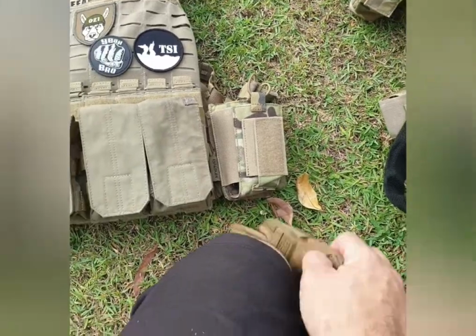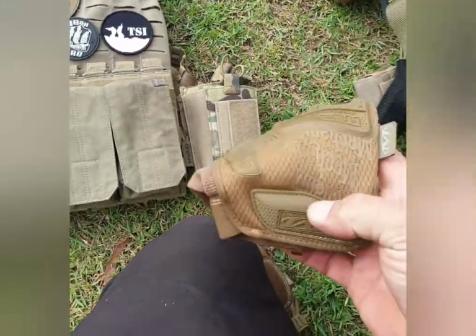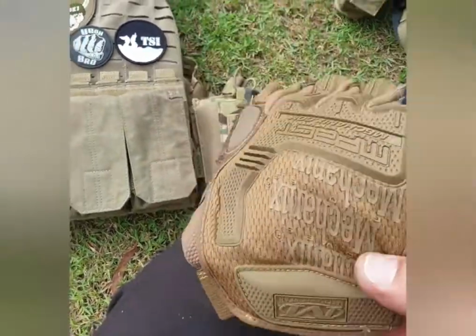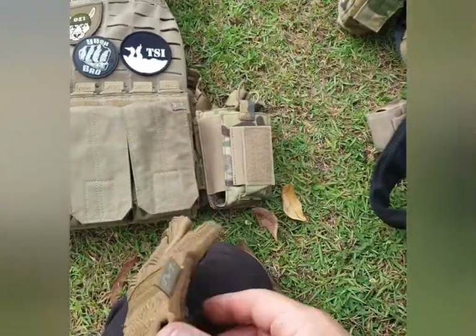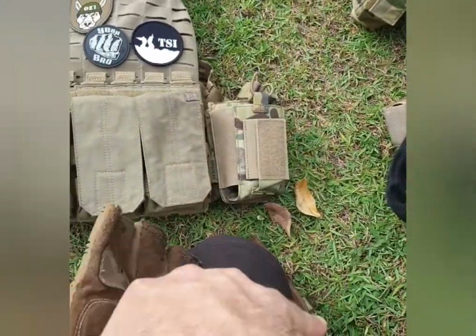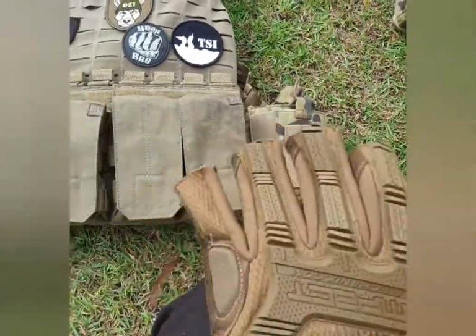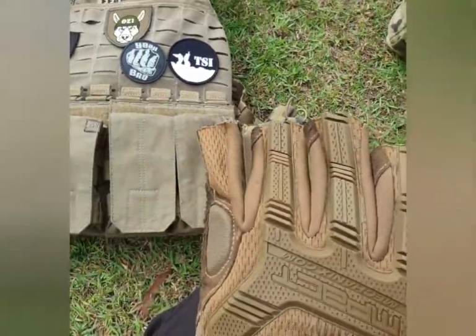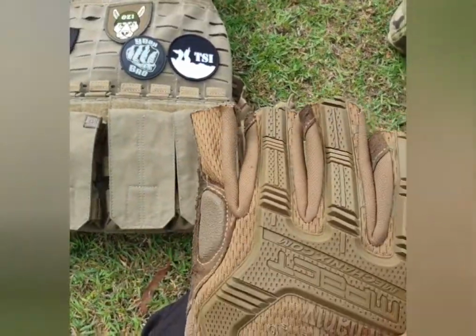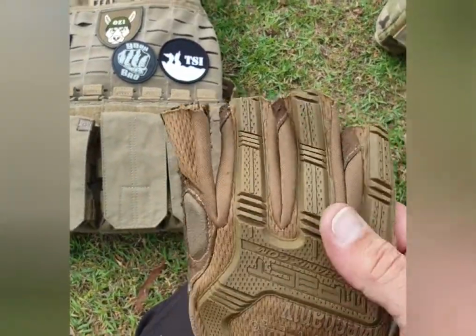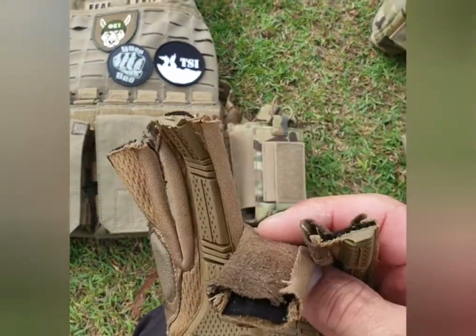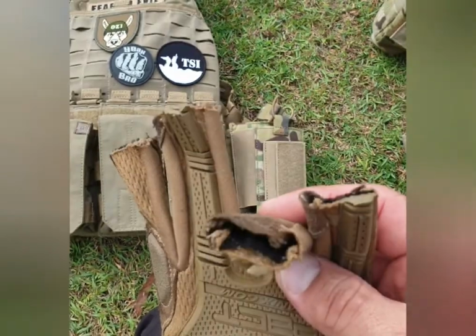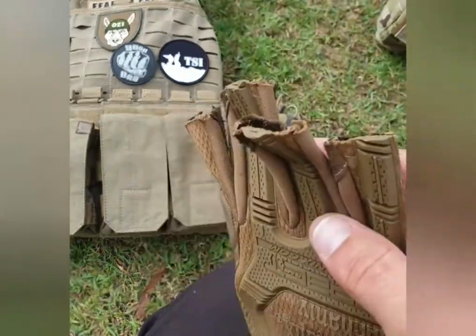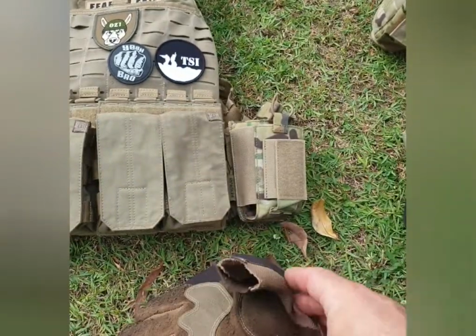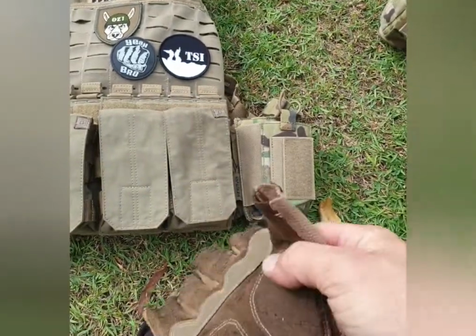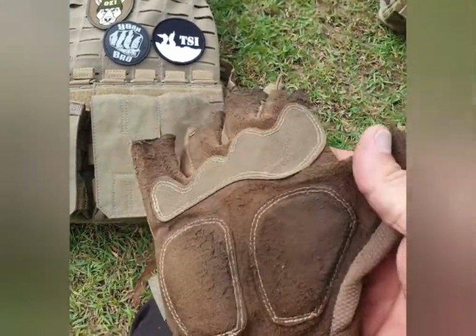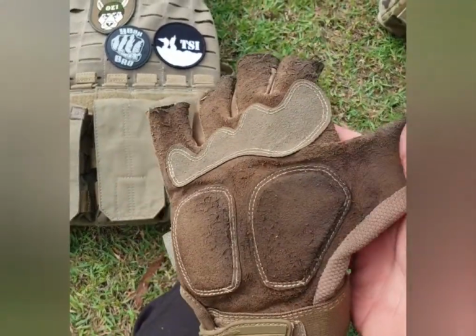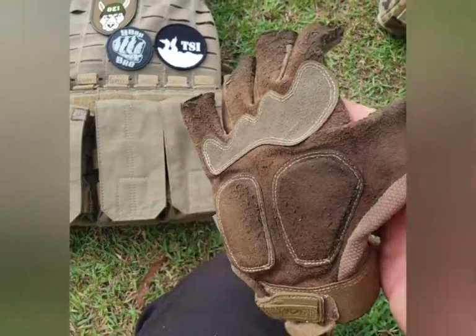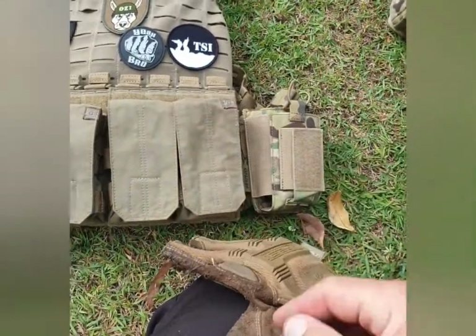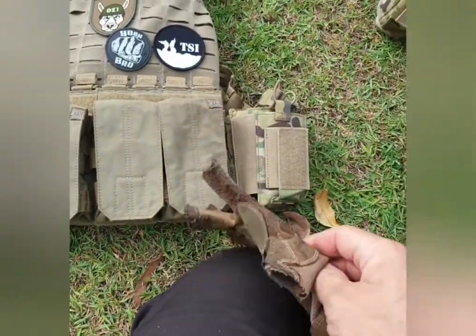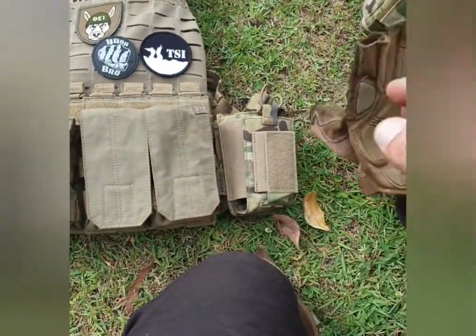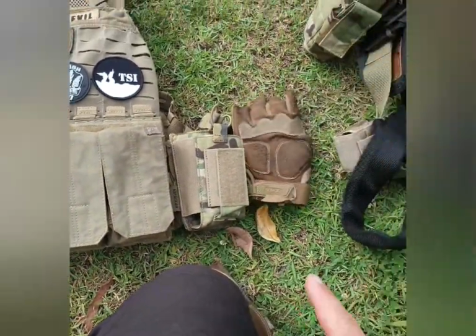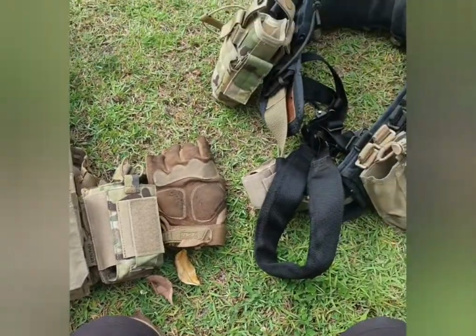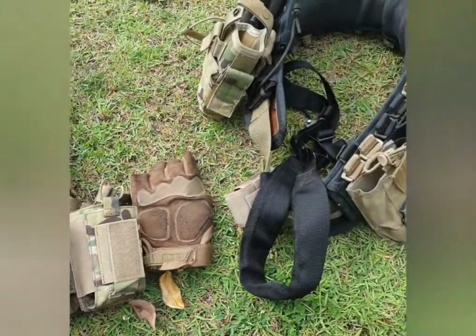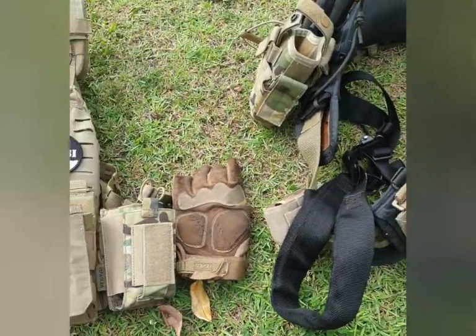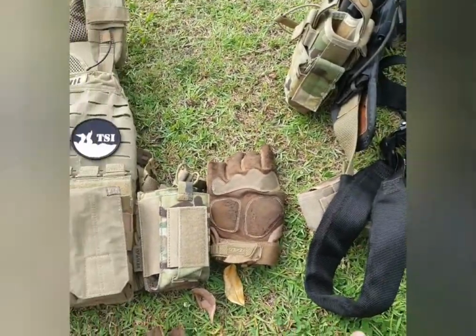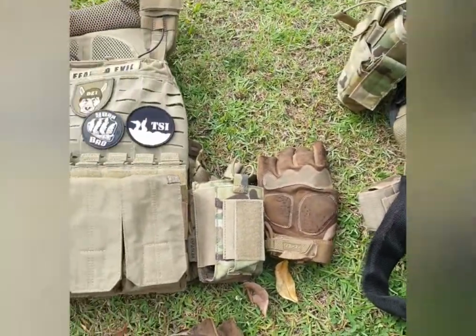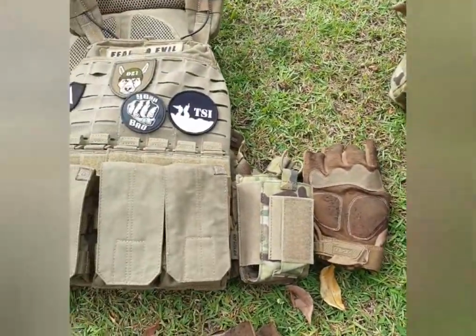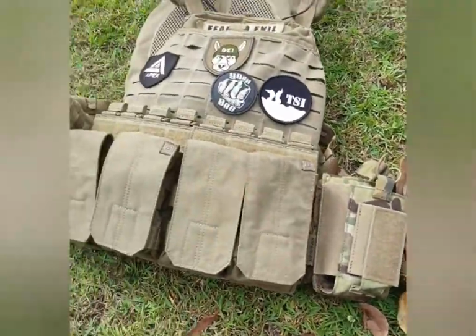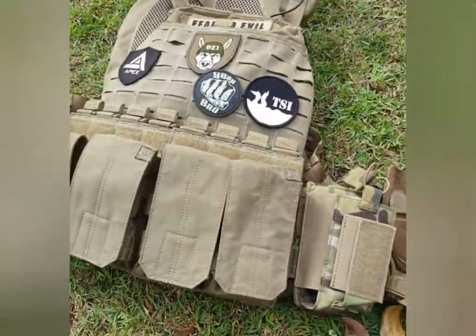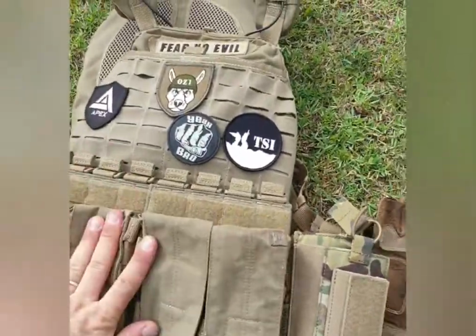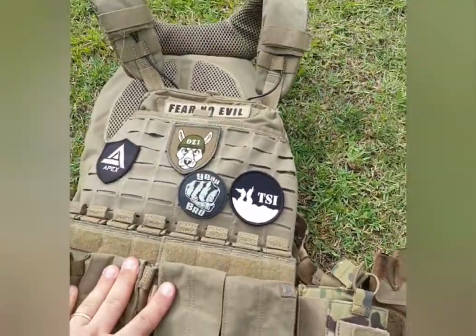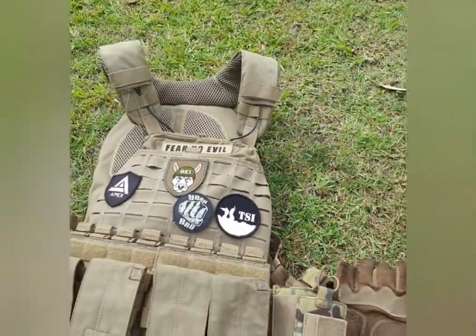Glove-wise, I run Mechanix Impact IIs. These ones are old ones that I chopped the fingers off because I wore through them, but they're still perfectly fine in the palm, so I wear them fingerless. And the plate carrier I'll do separately.